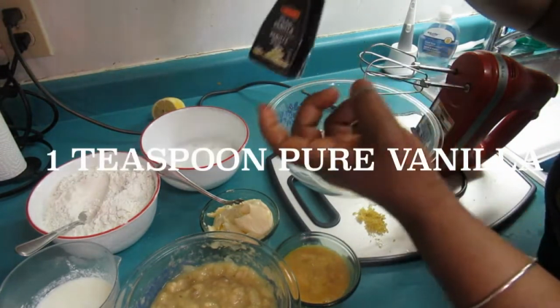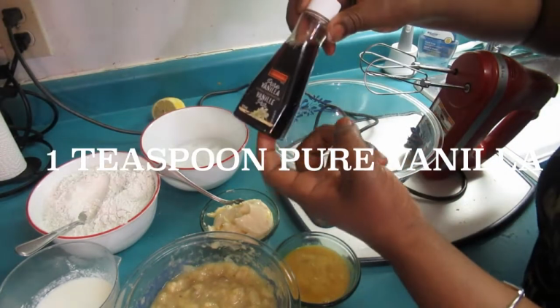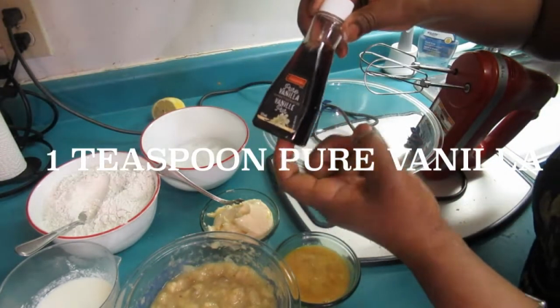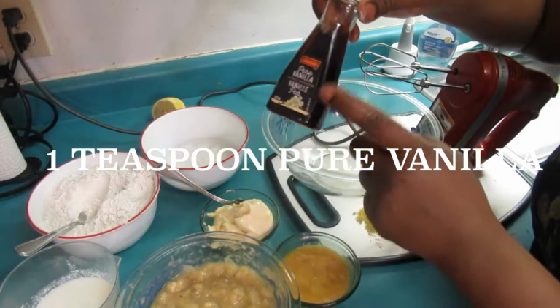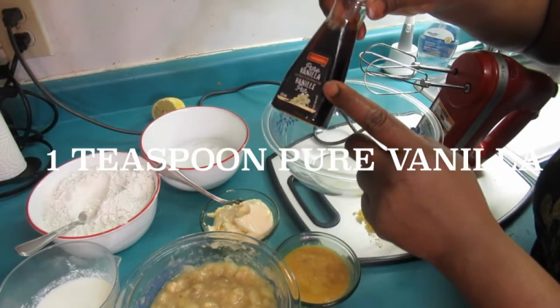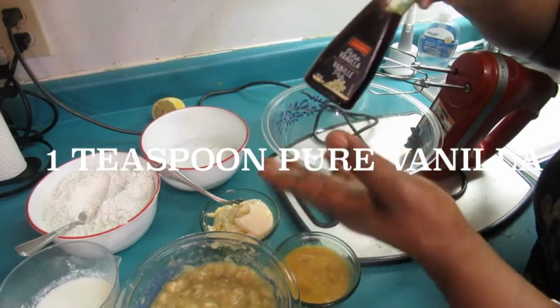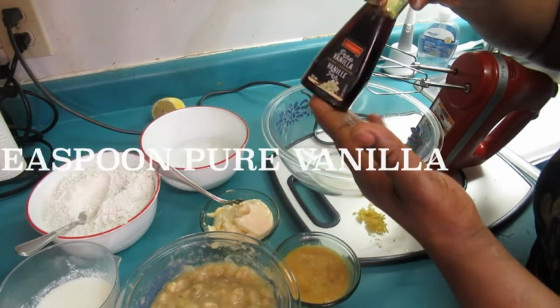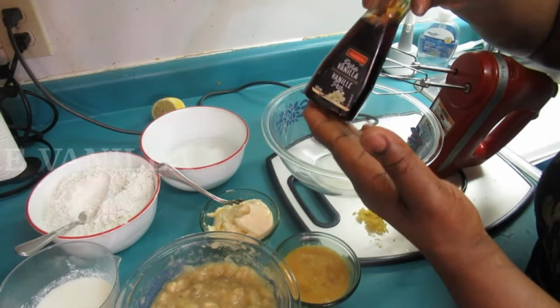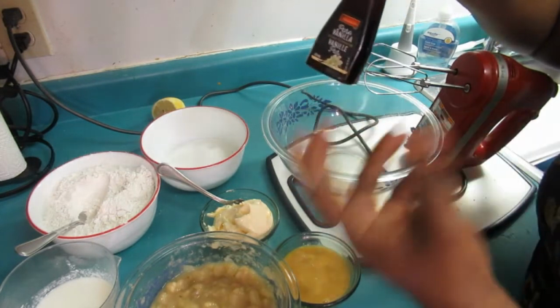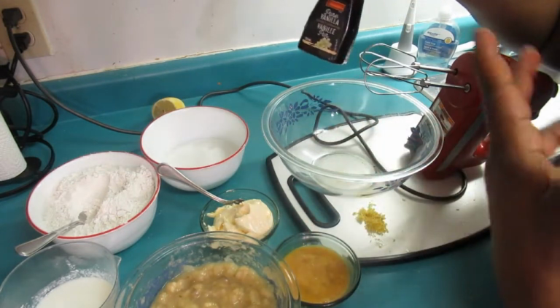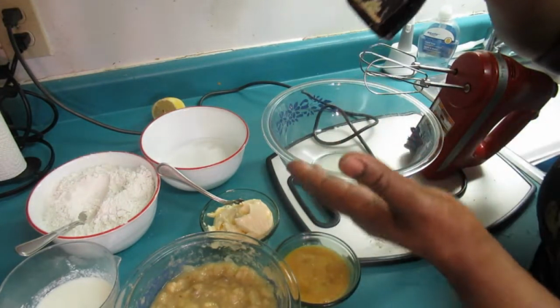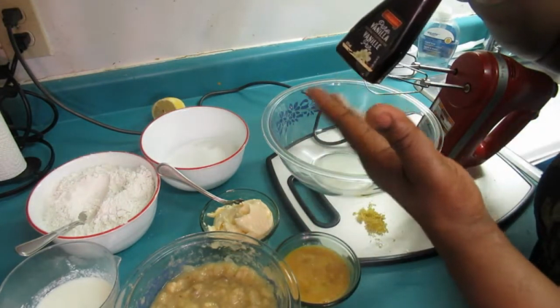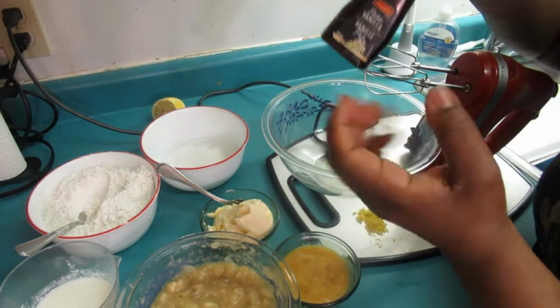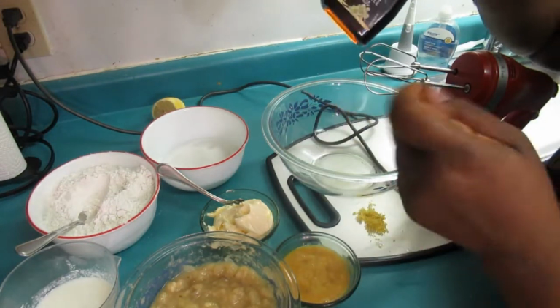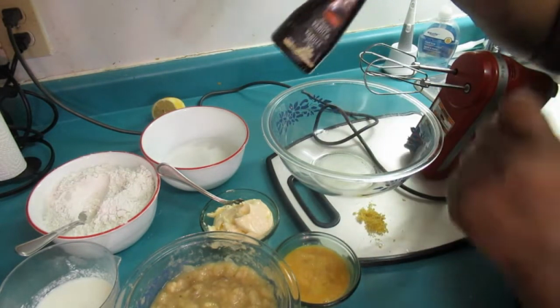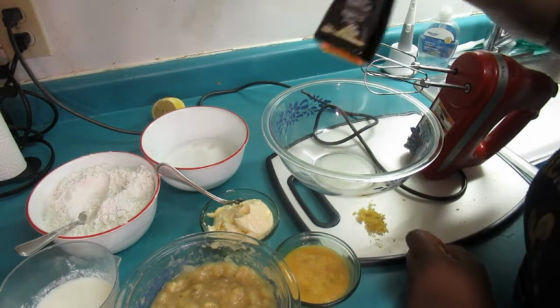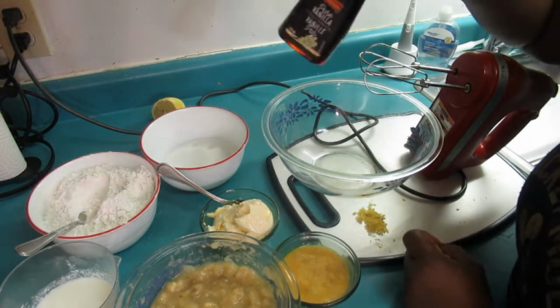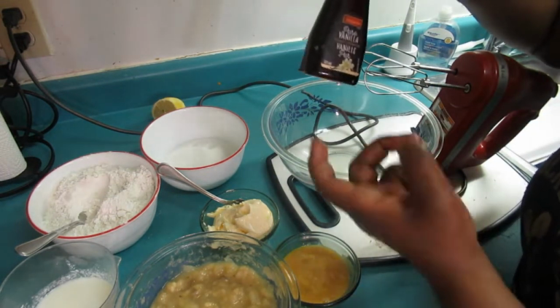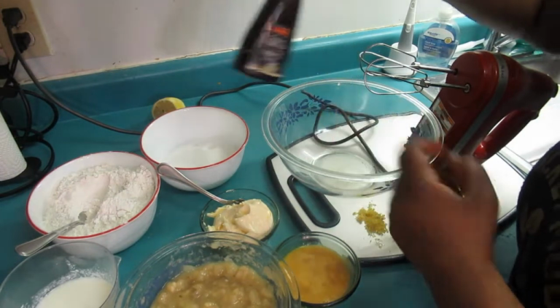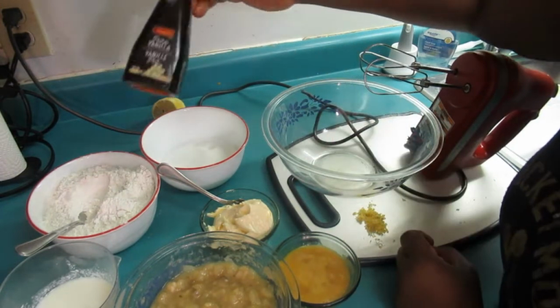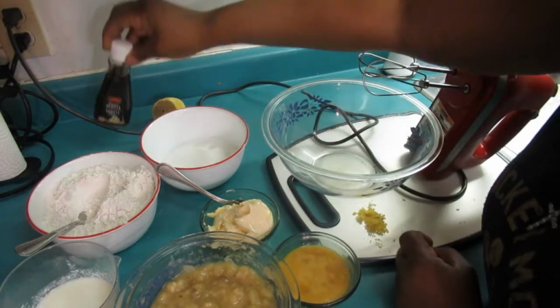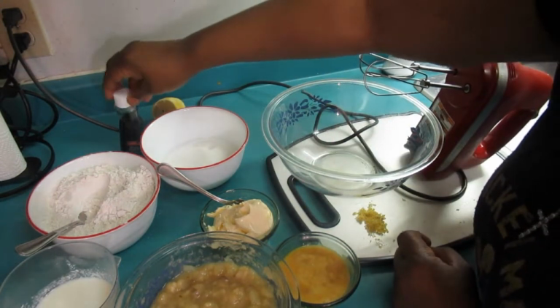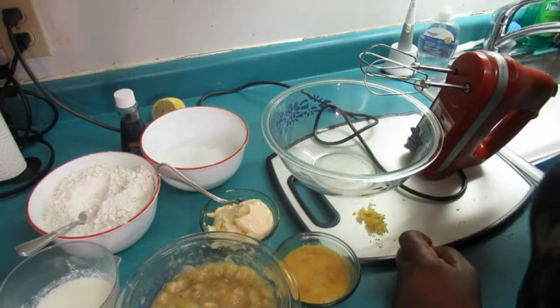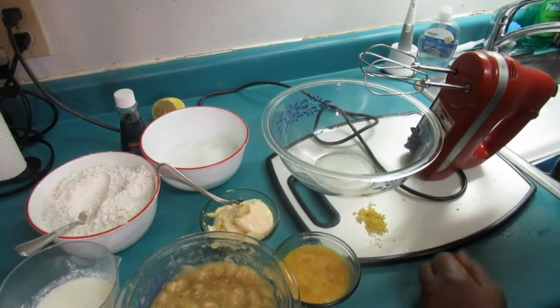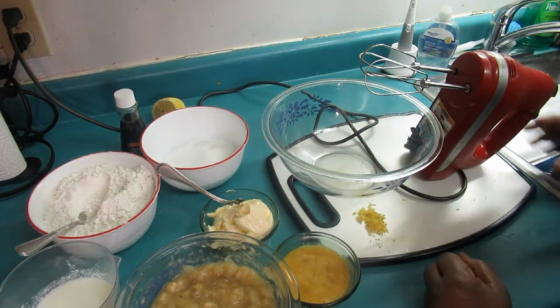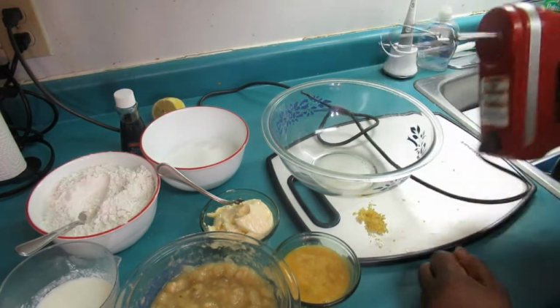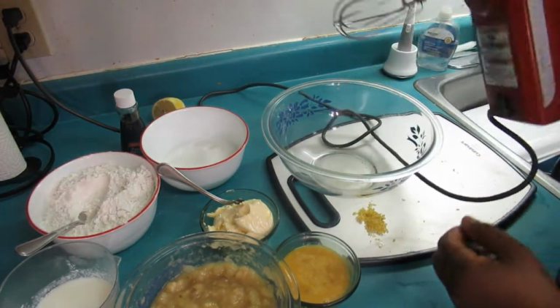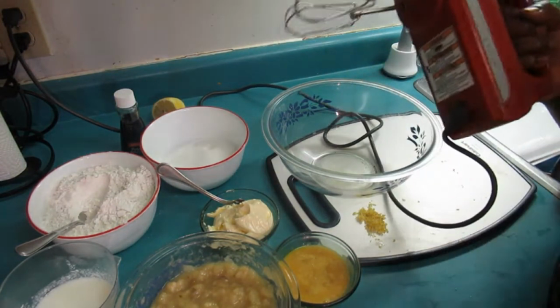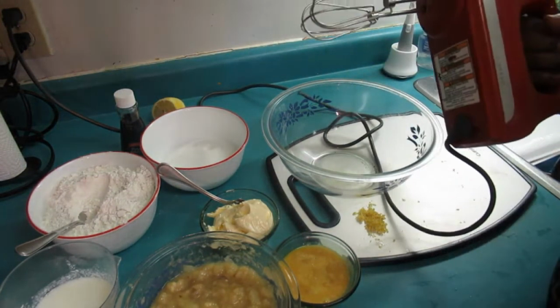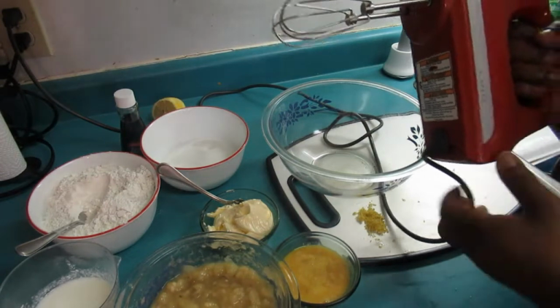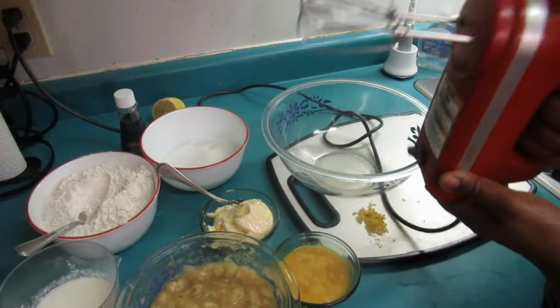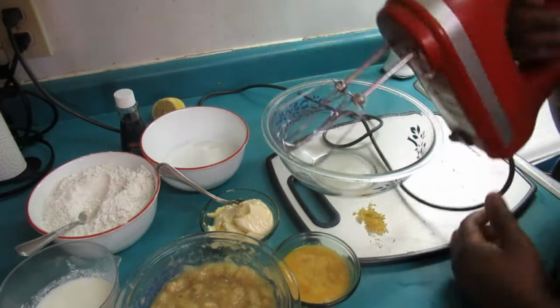Make sure that you use pure vanilla — the taste of your cakes and cookies will be noticeably different just from using pure vanilla. Here you can use a stand mixer or a hand mixer; I'm going to use a hand mixer today.